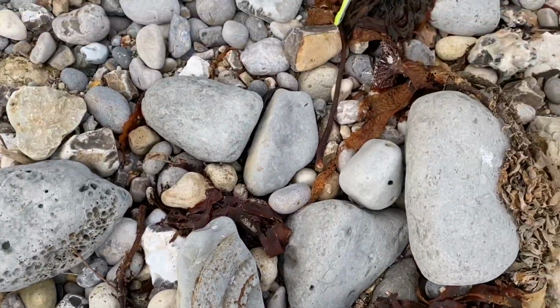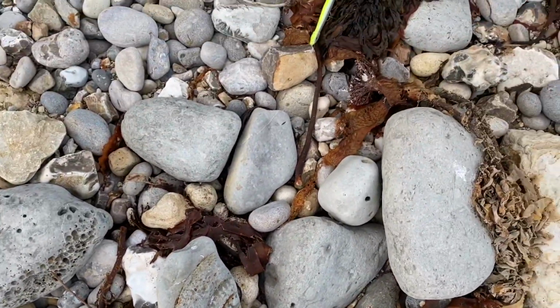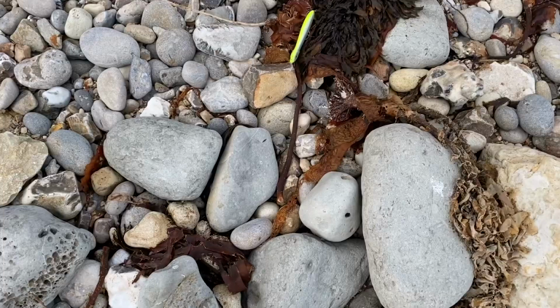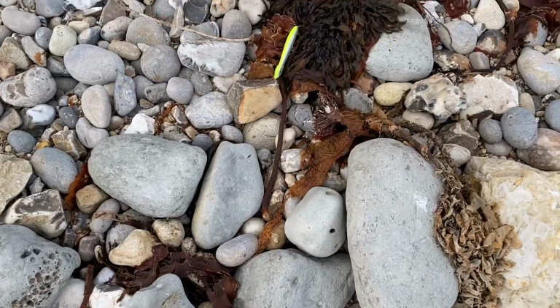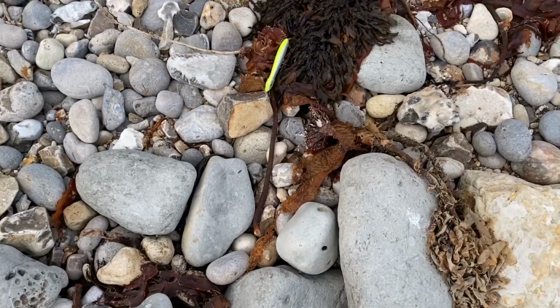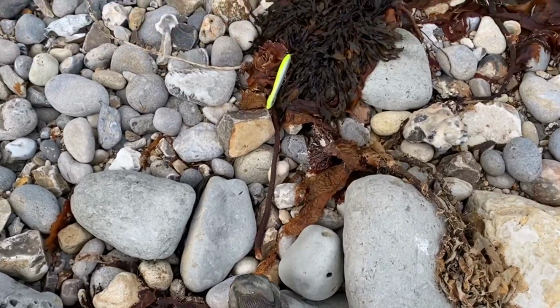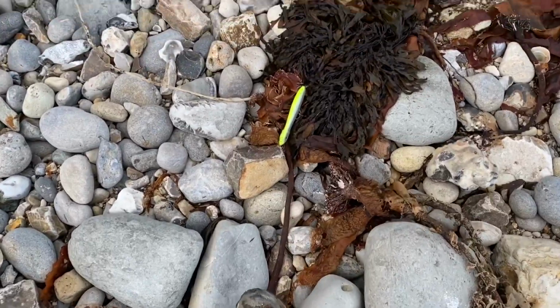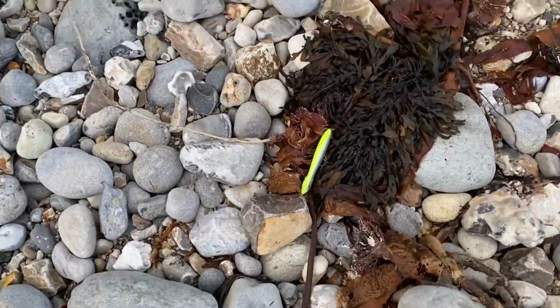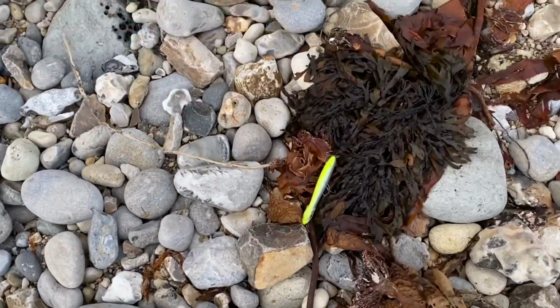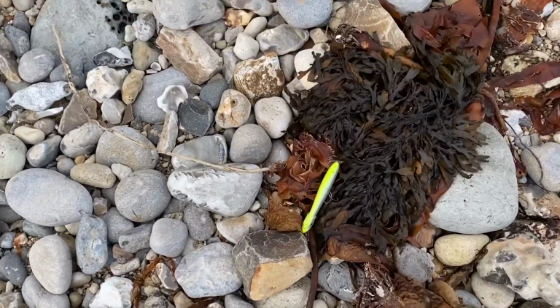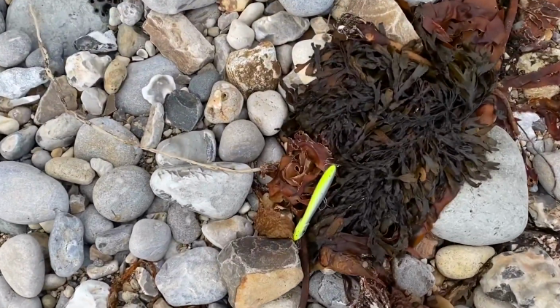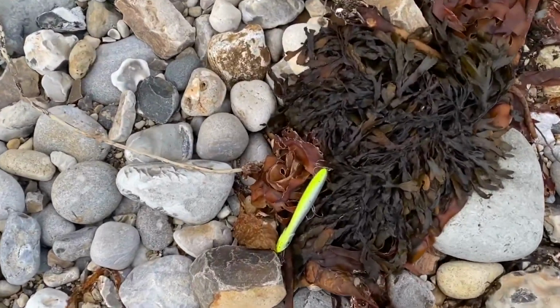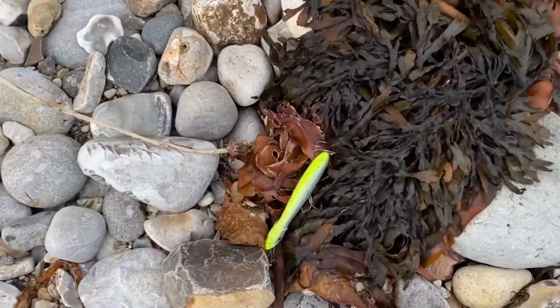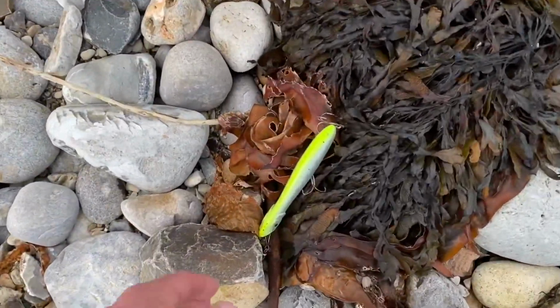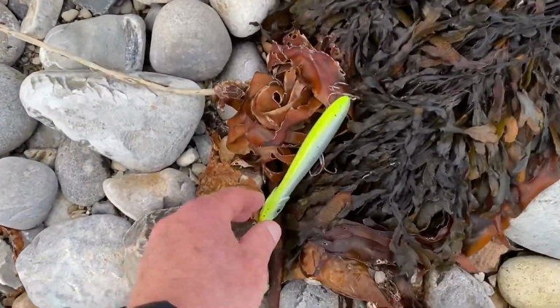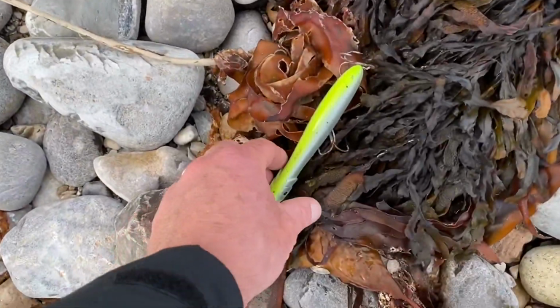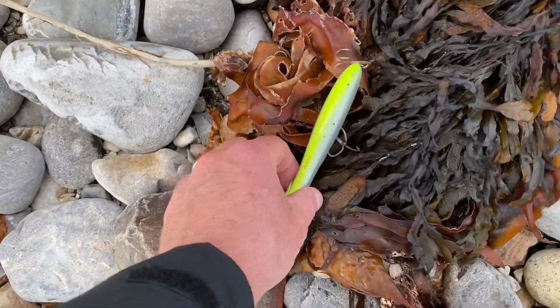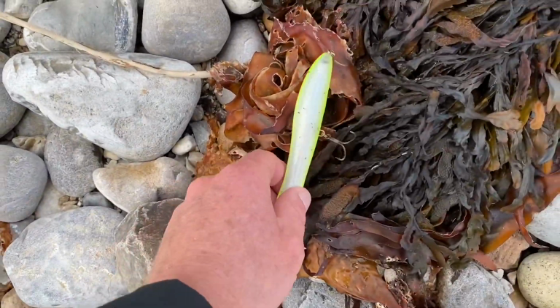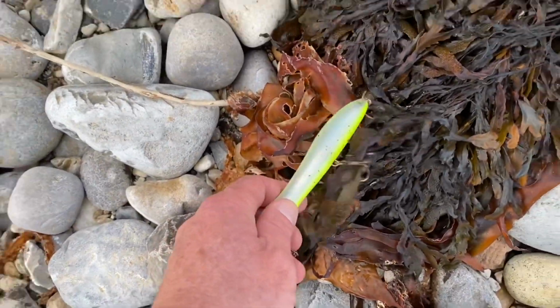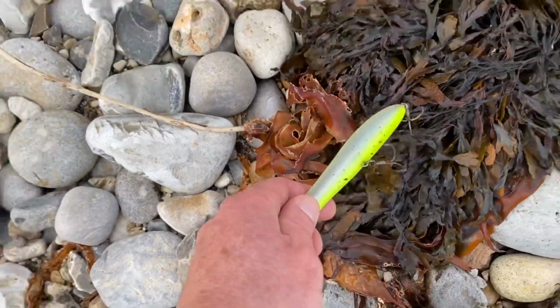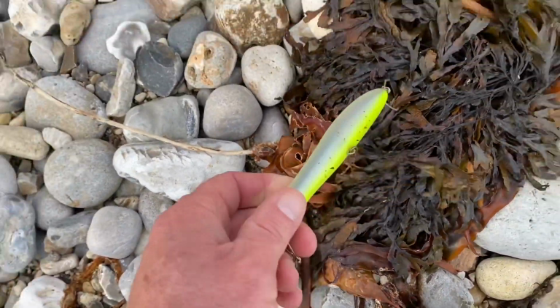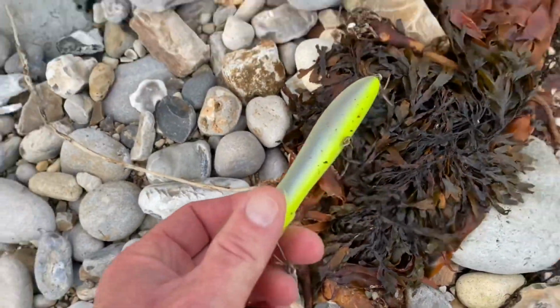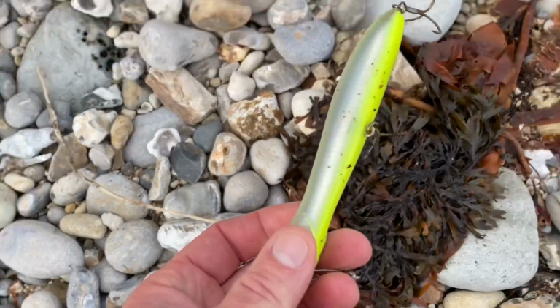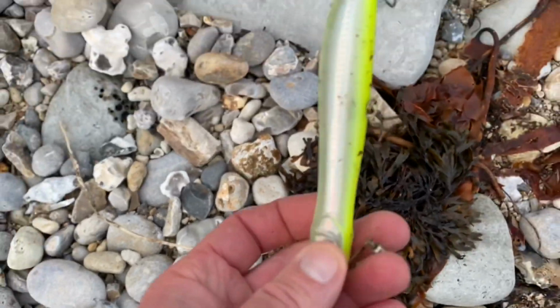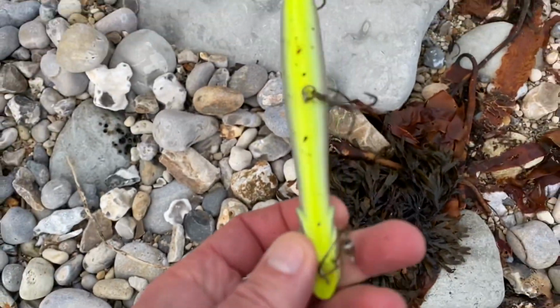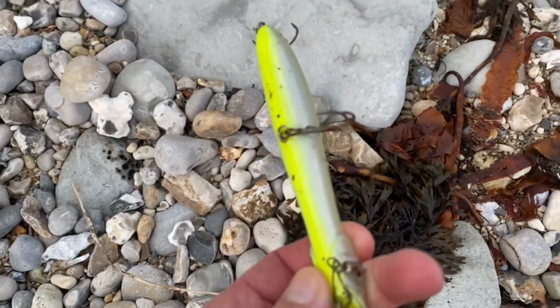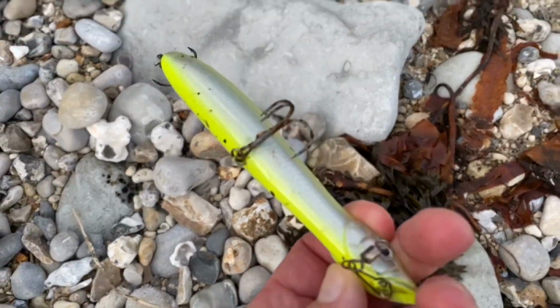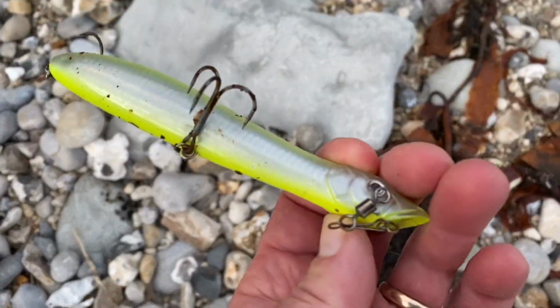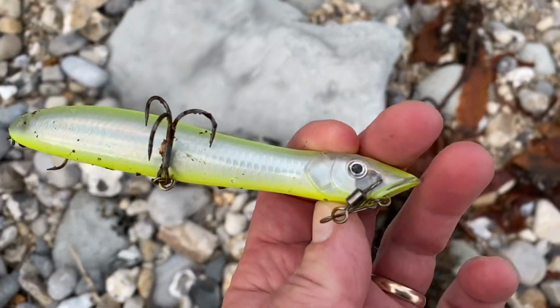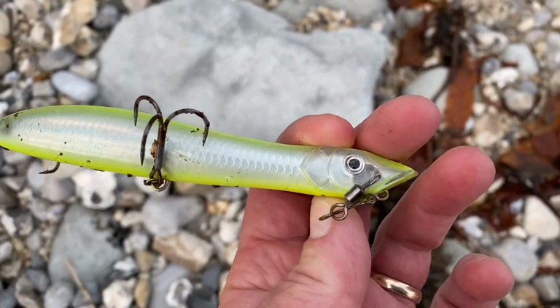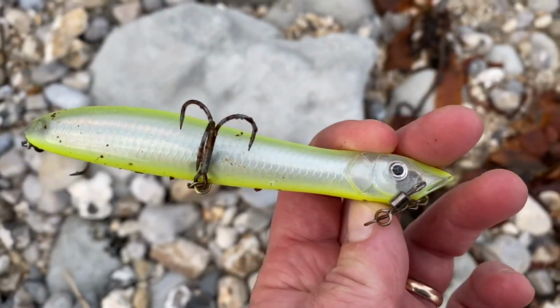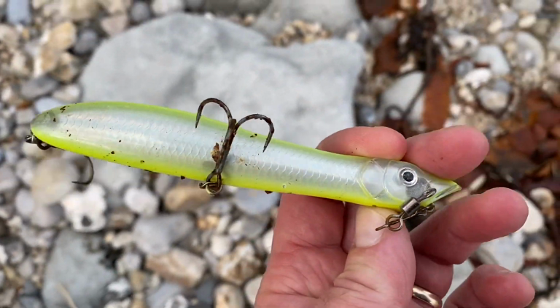There's some fisherman's tackle, a lure washed up on the shoreline. I'll take that back and get that out of the way.